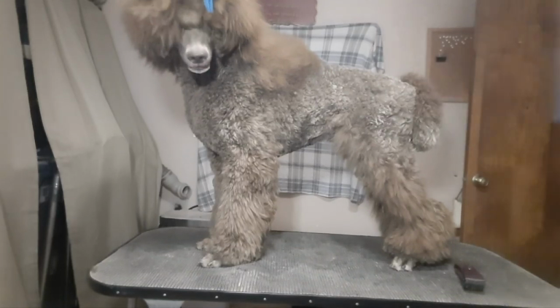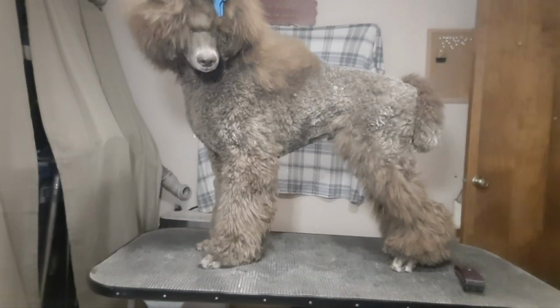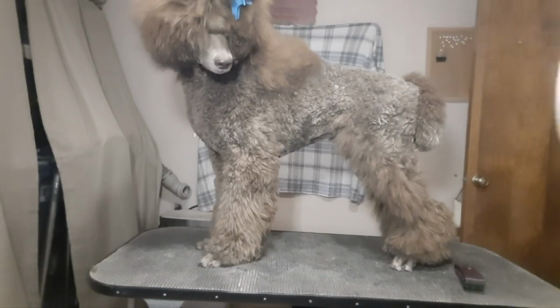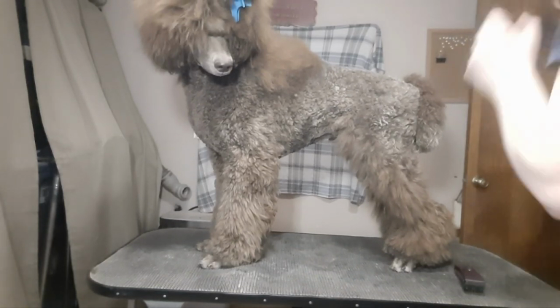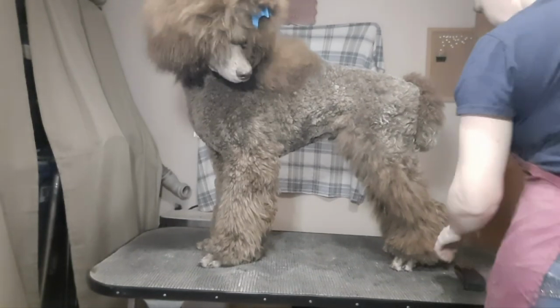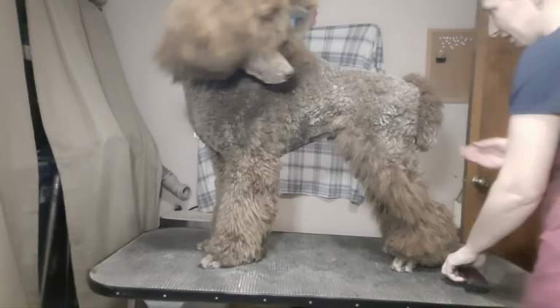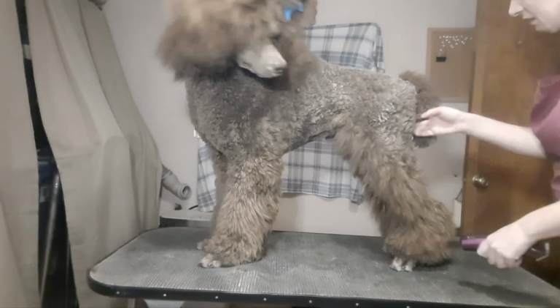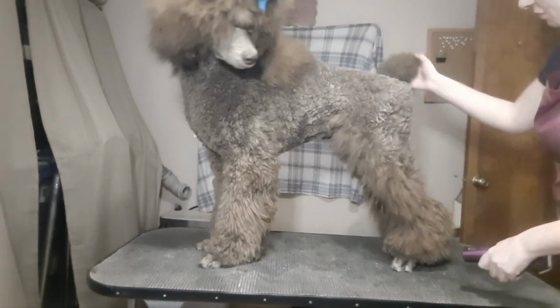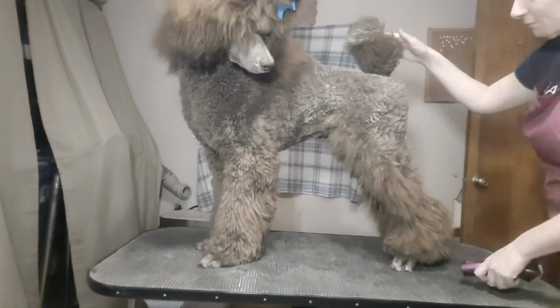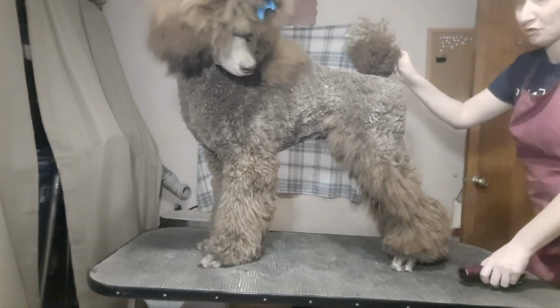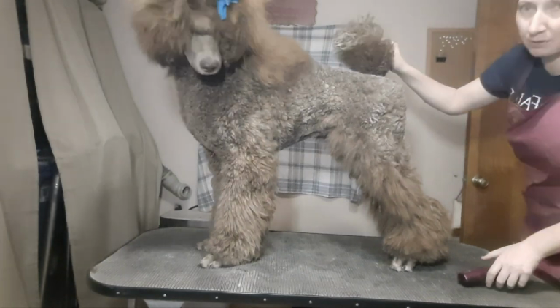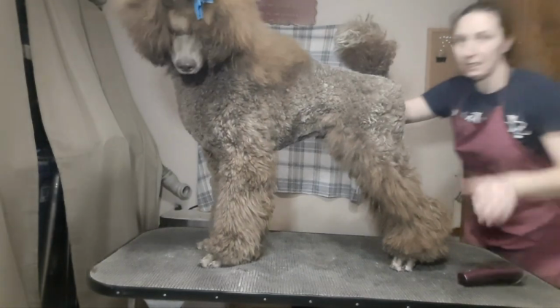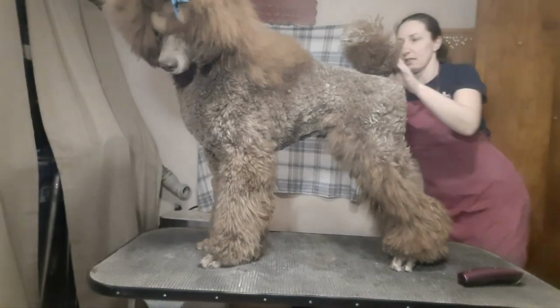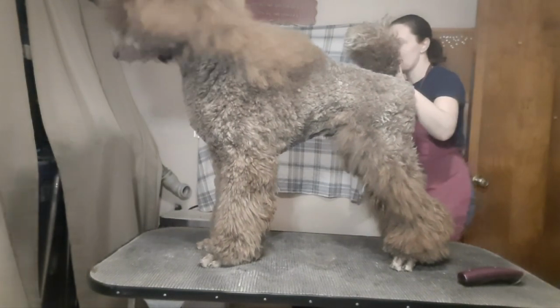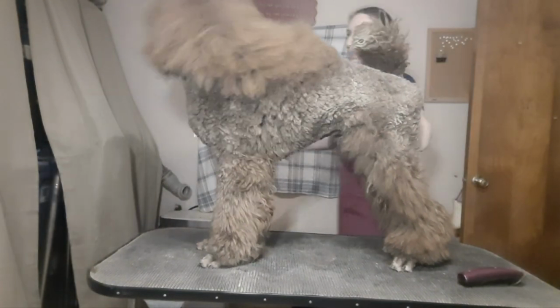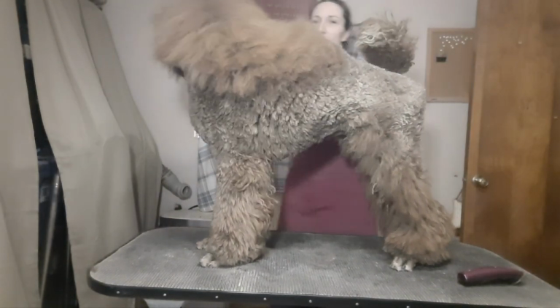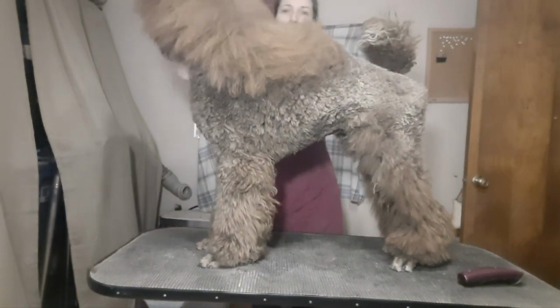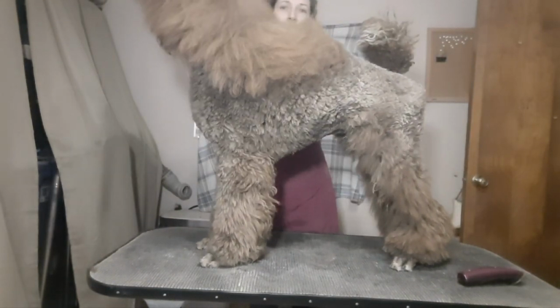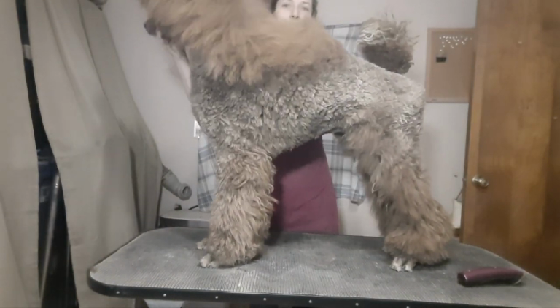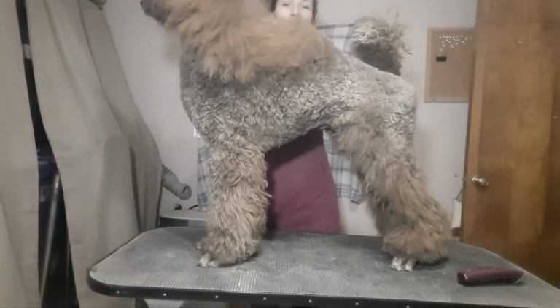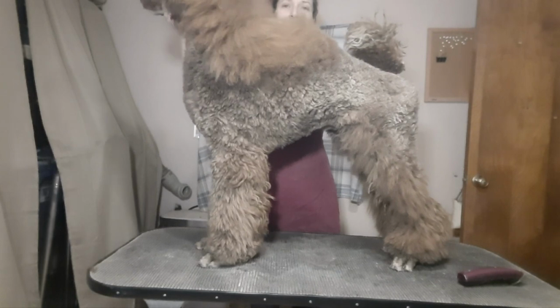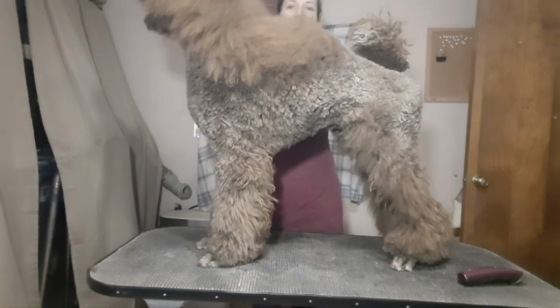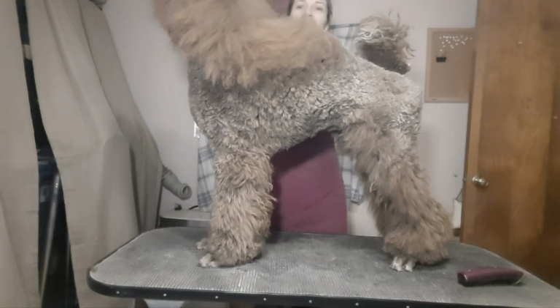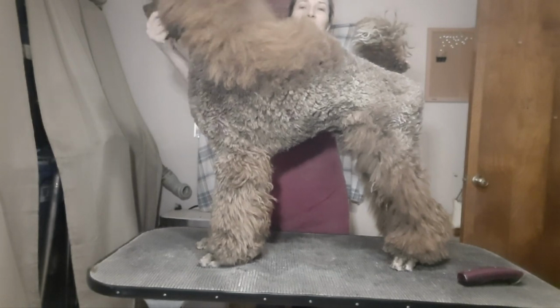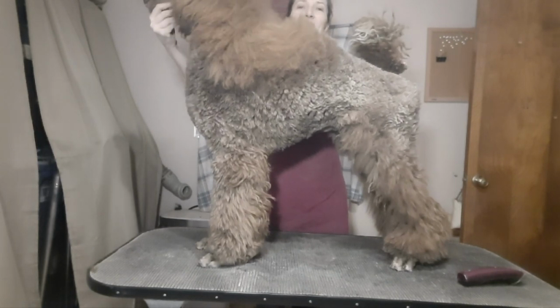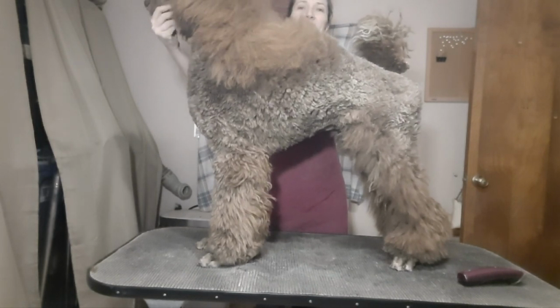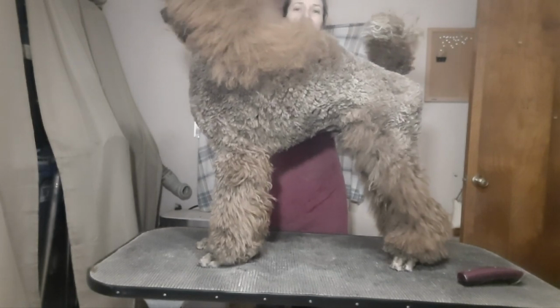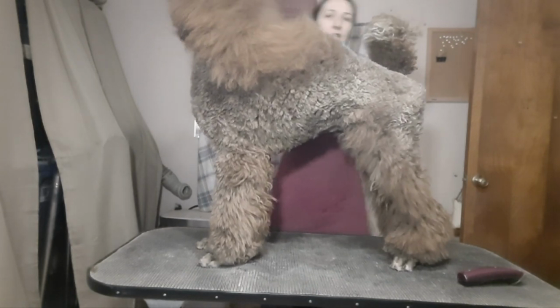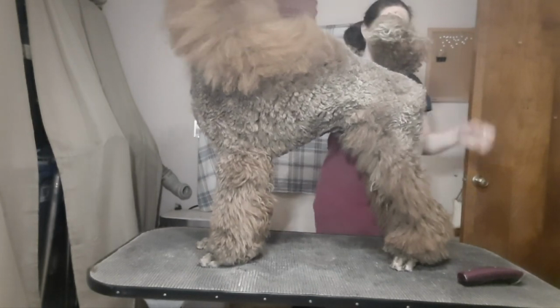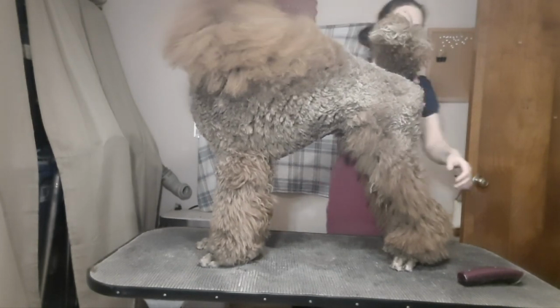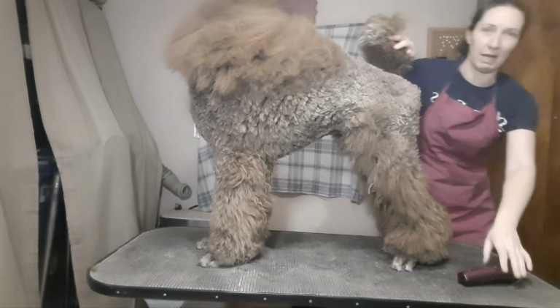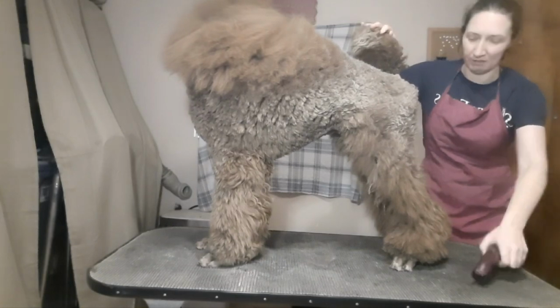I'm going to attempt to show how I put a puppy in Continental for the first time. This is Tripp. He is 11 months old, but he's had his final puppy show, so we're going to go ahead and put him in Continental. I cannot fit him all the way in the screen and show you anything in detail, so I'll just get back up and finish.